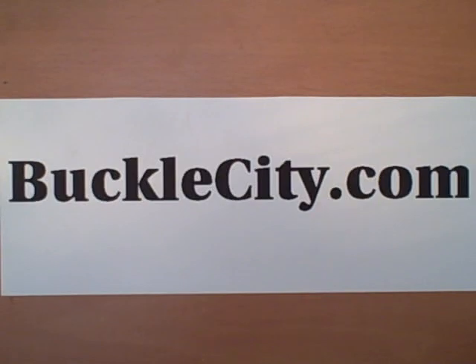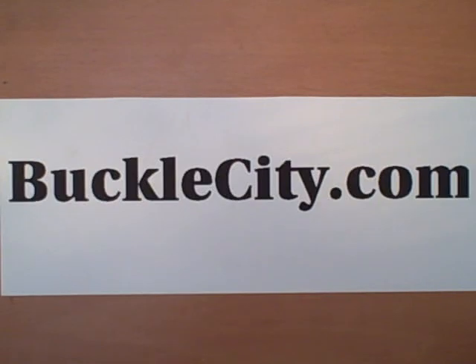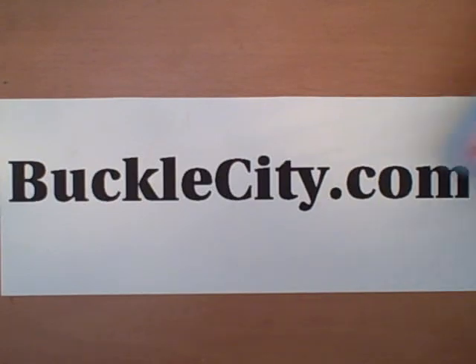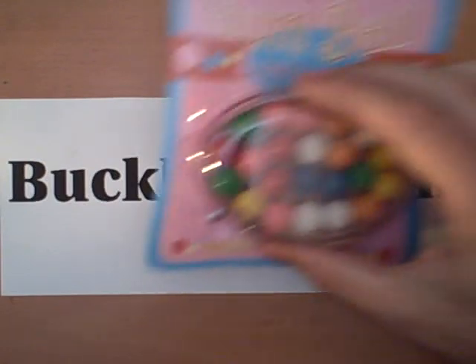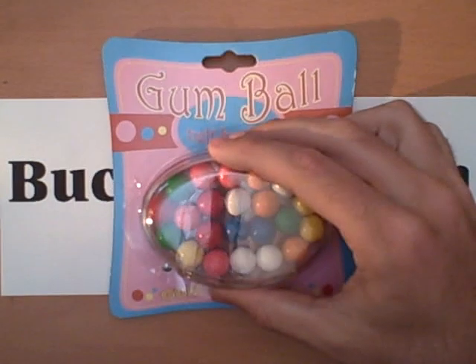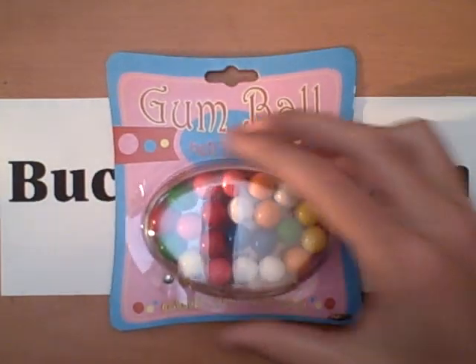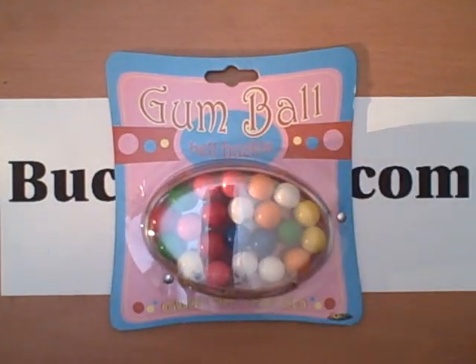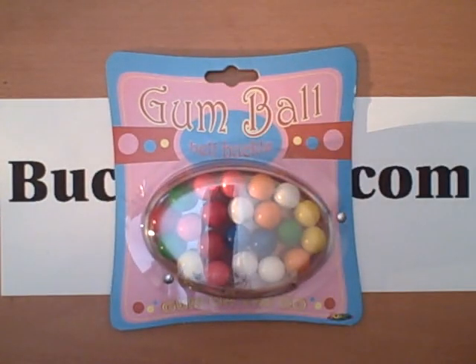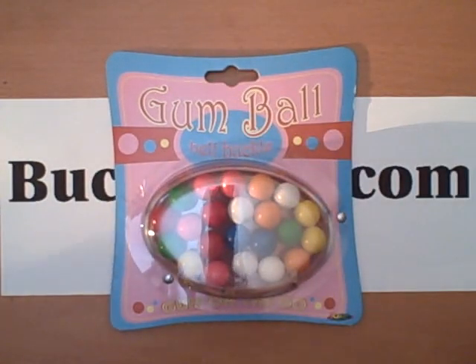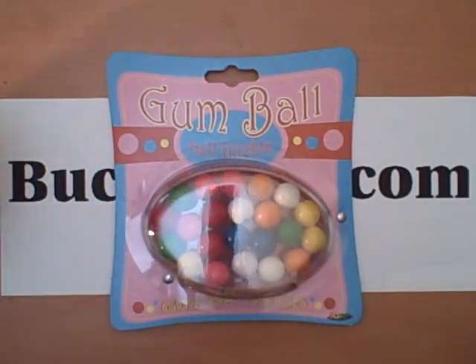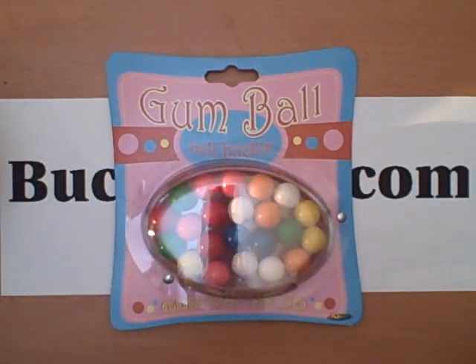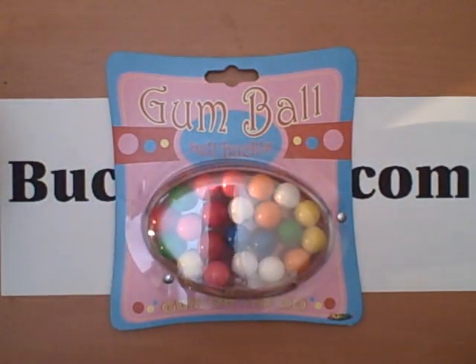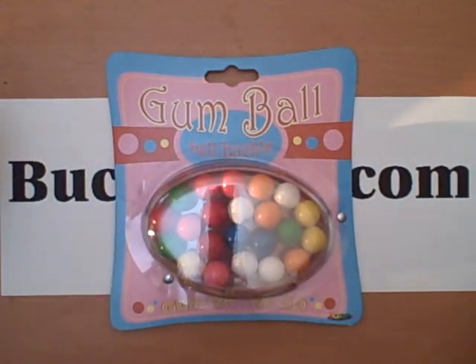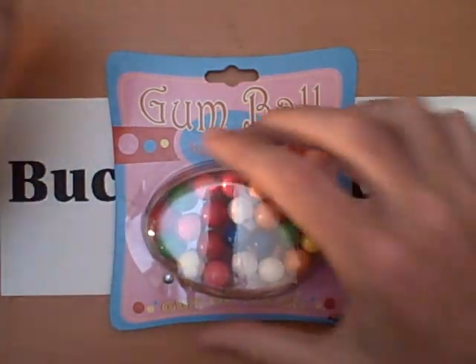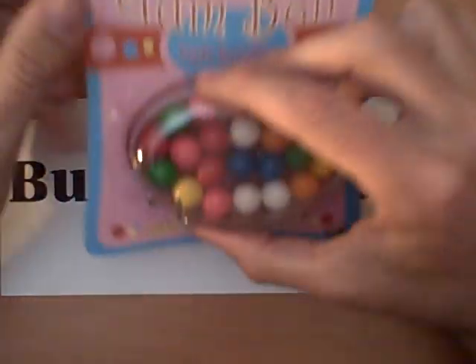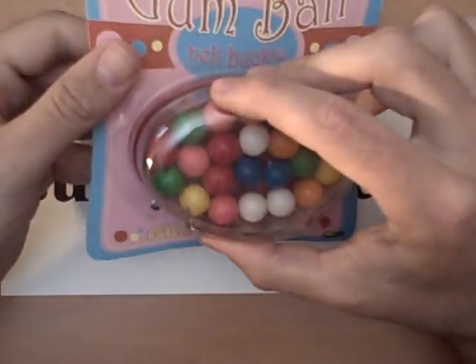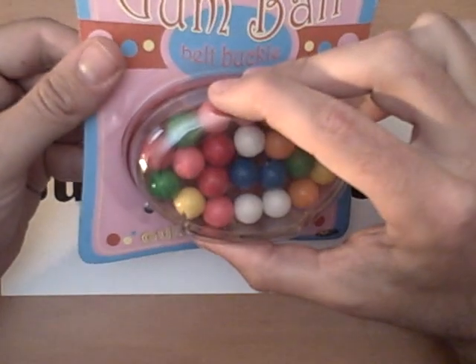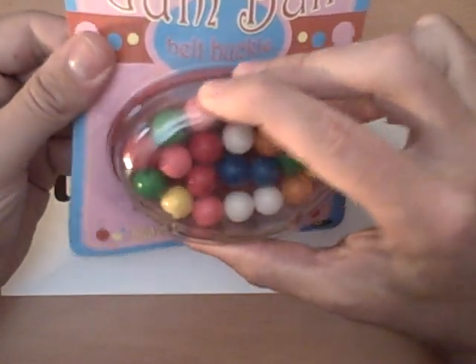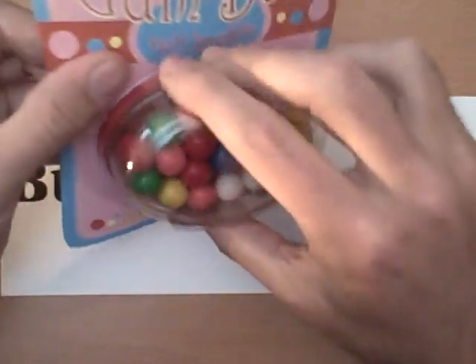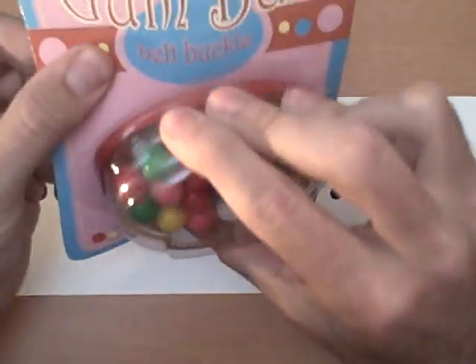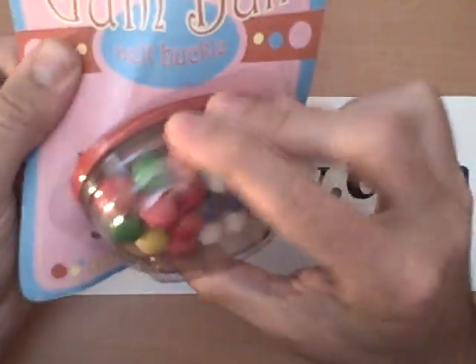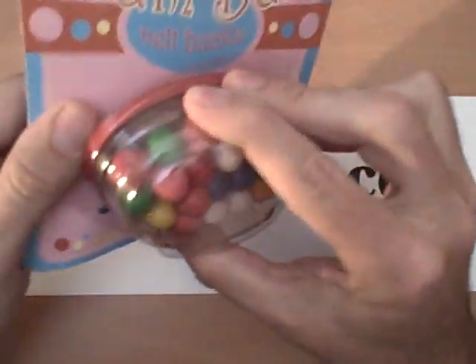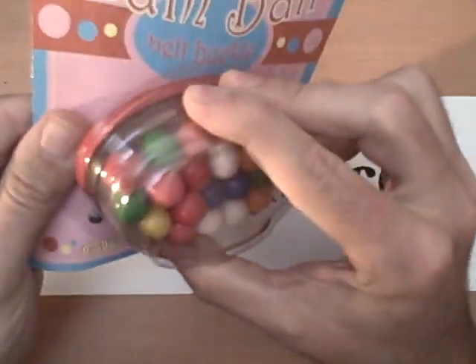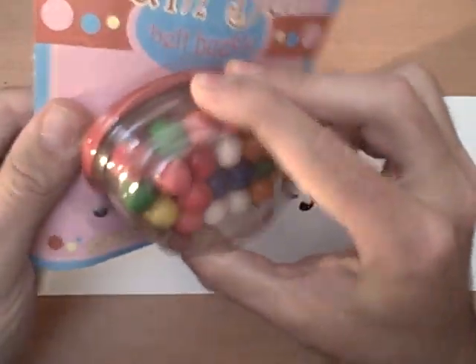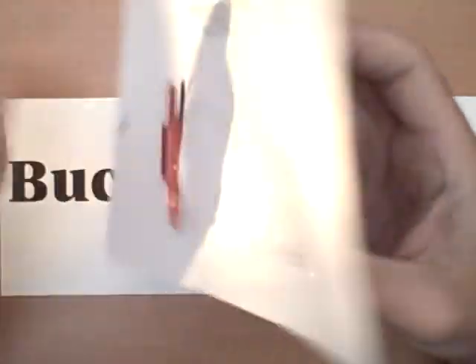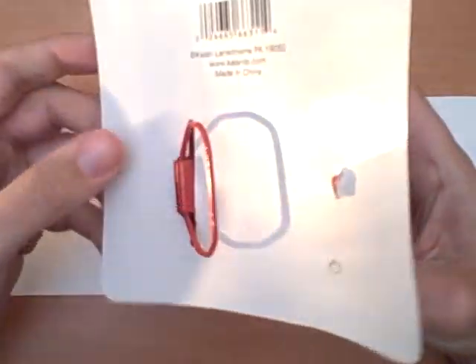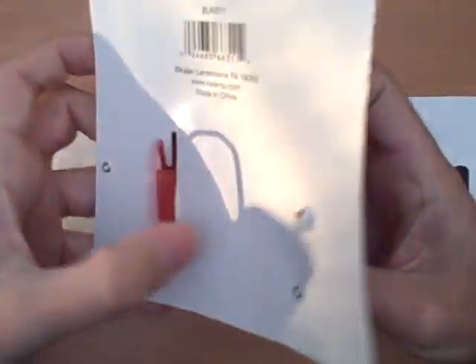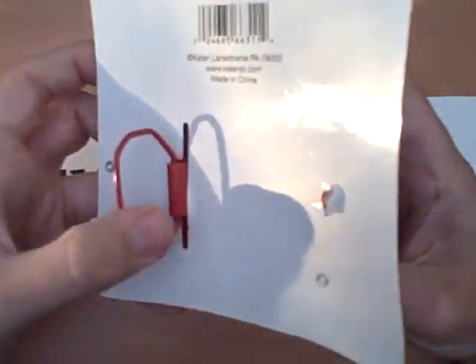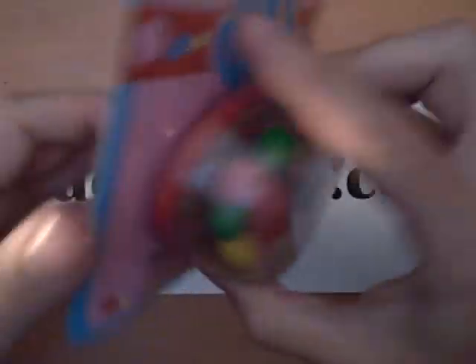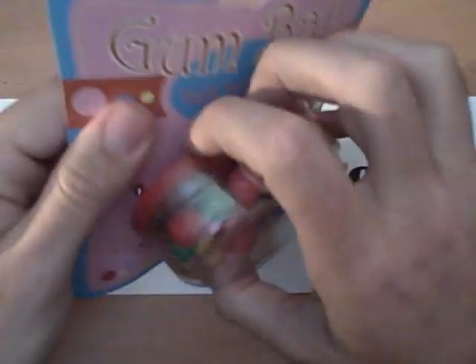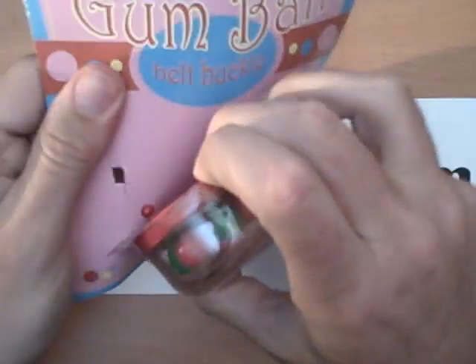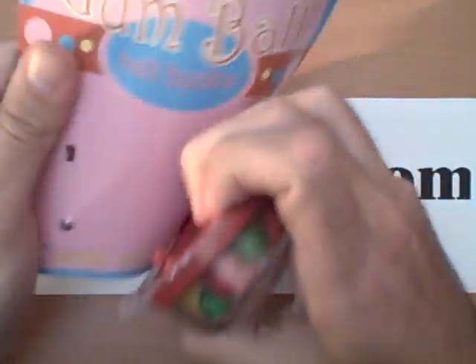First up we have the gumball holder belt buckle. This actually holds real gumballs that you can eat. Here's a look at the package and I'm just going to open this up for you.